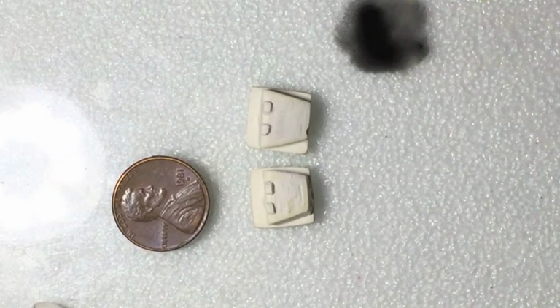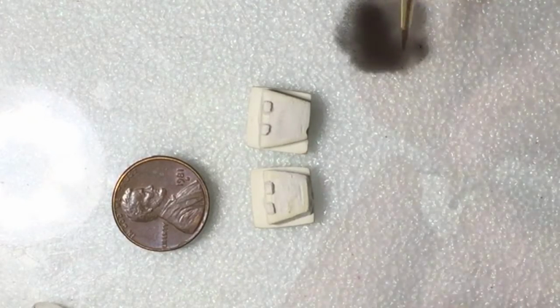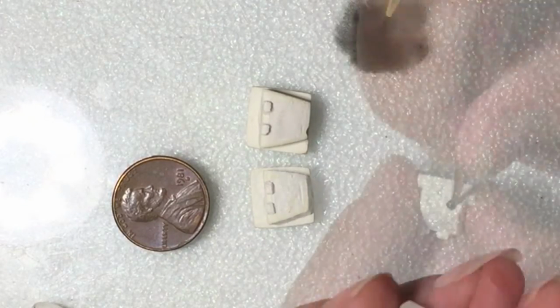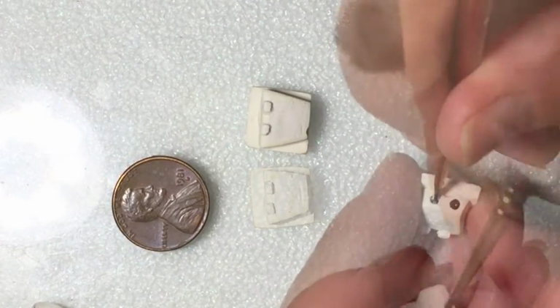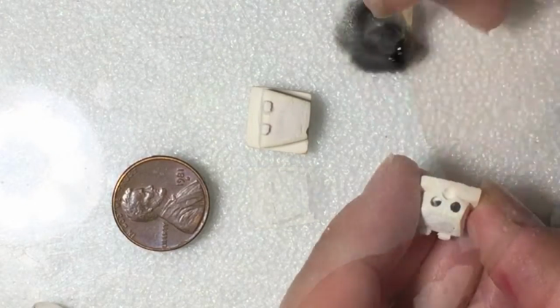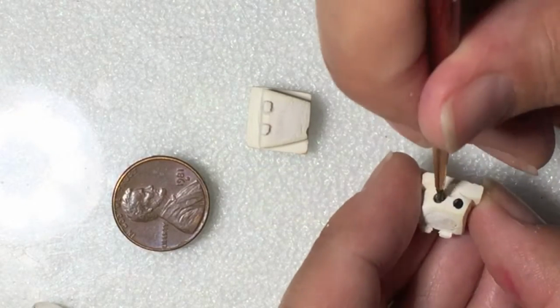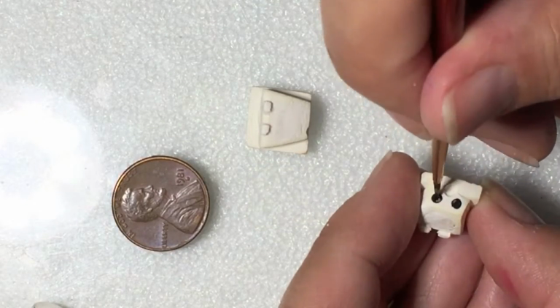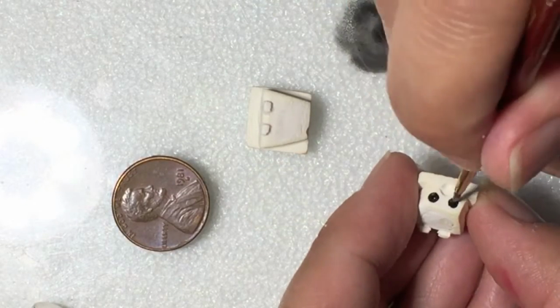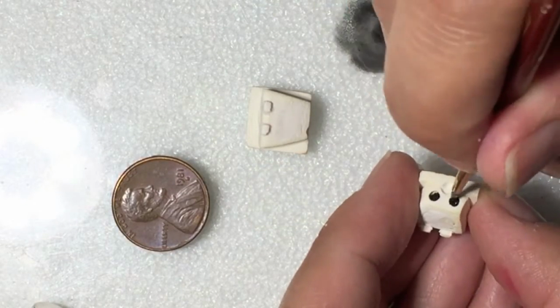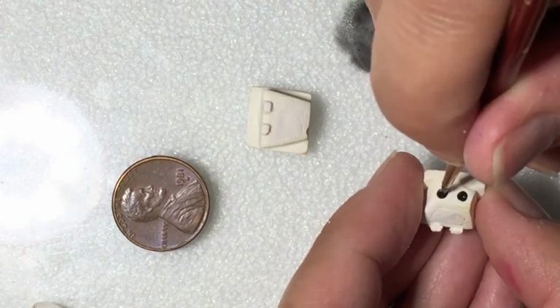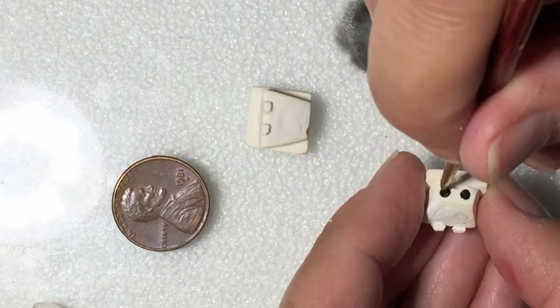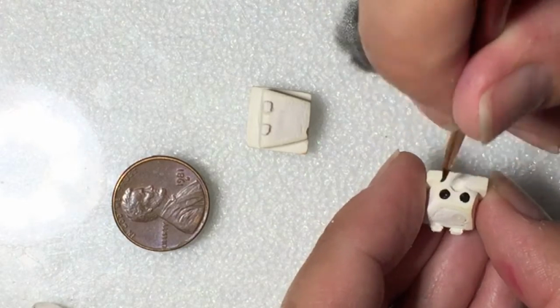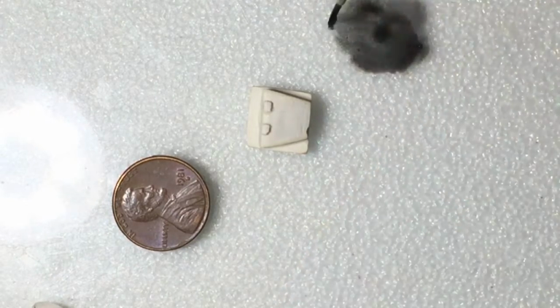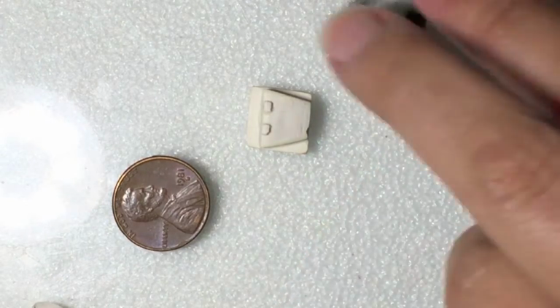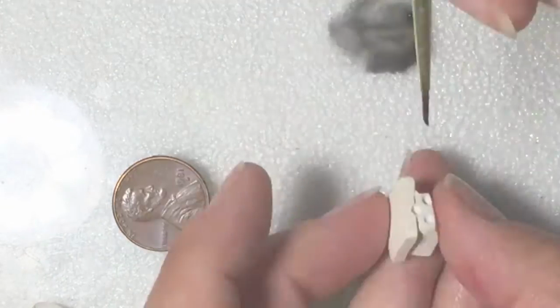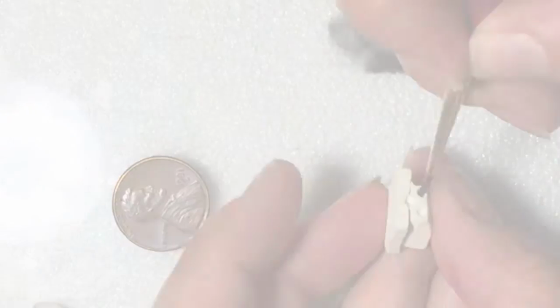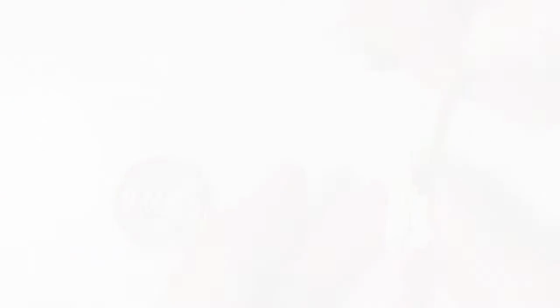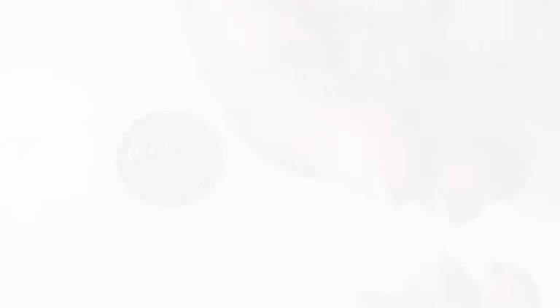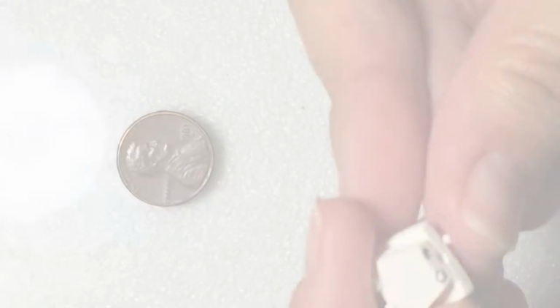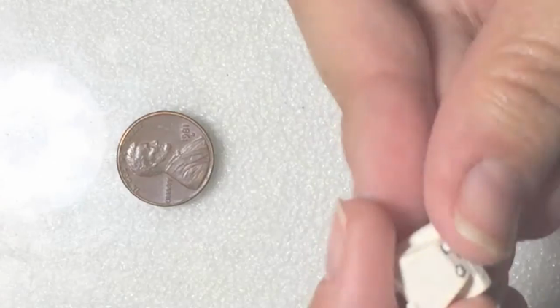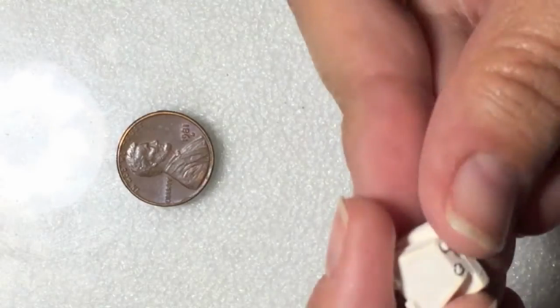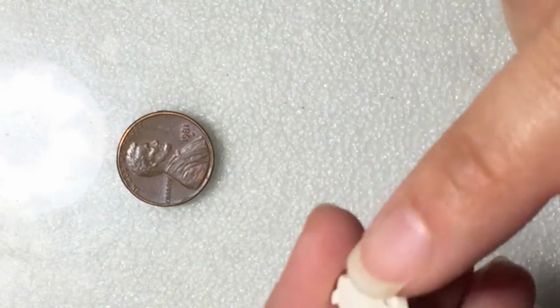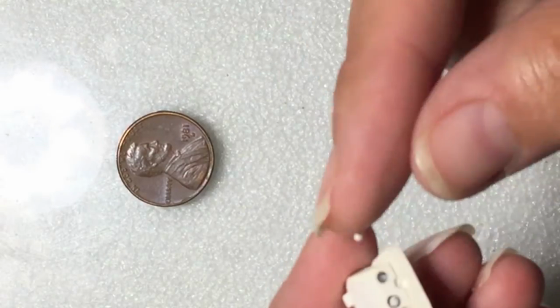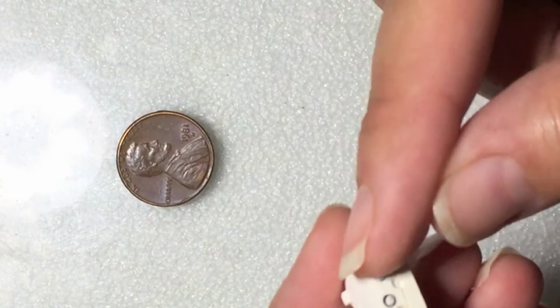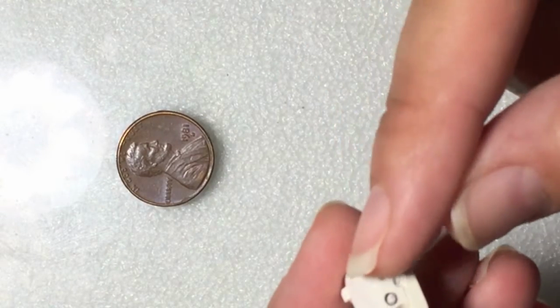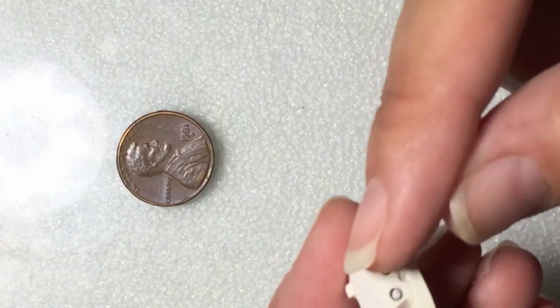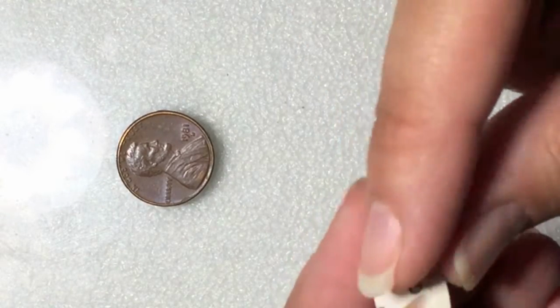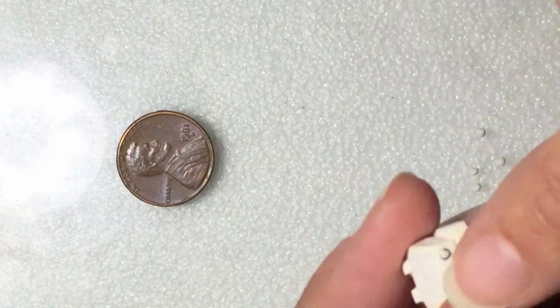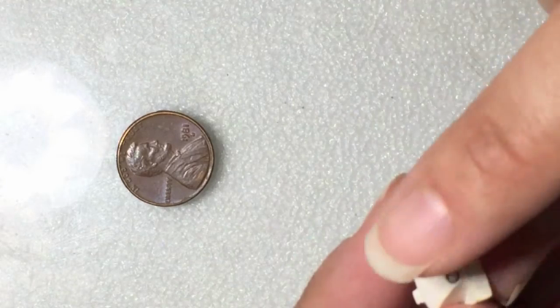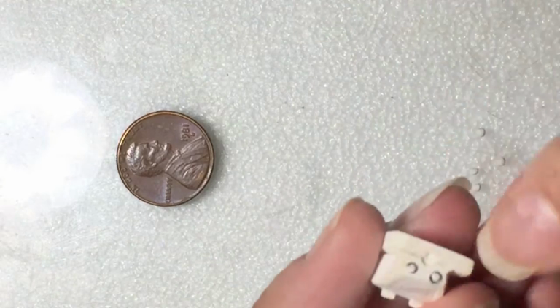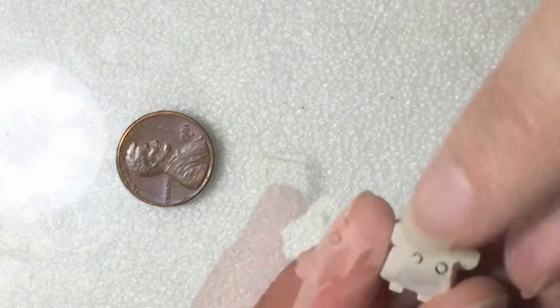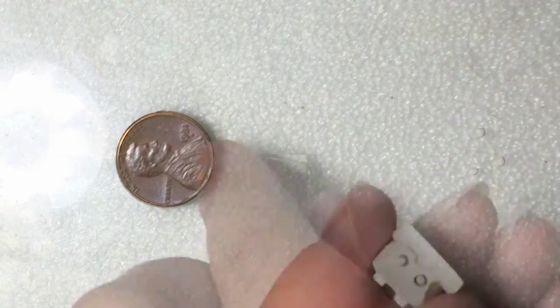This mixture is just water and chalk pastels. I'm using this to color the inside of the eye socket before placing the eyeballs and the nose.